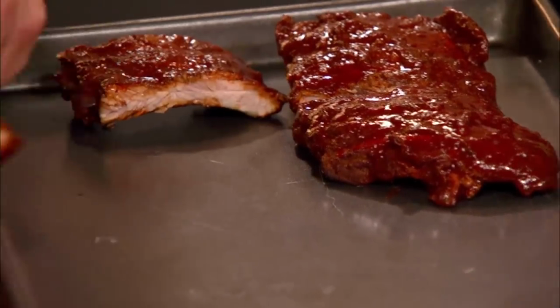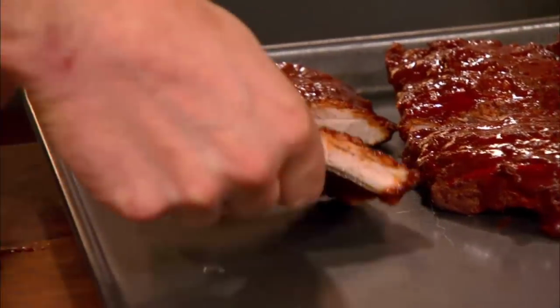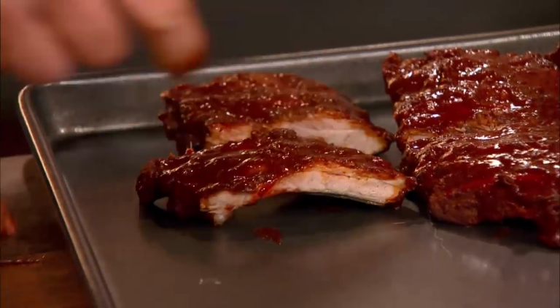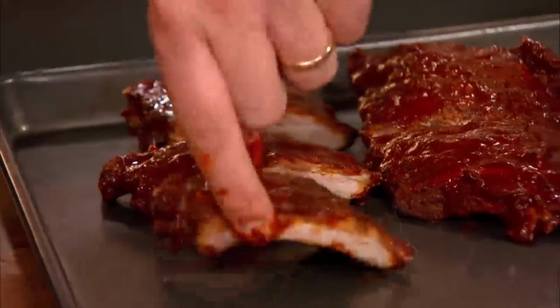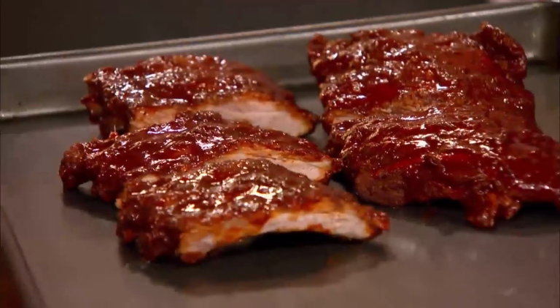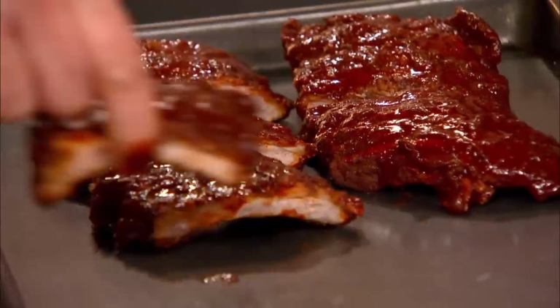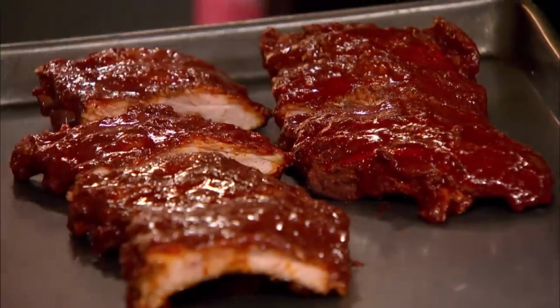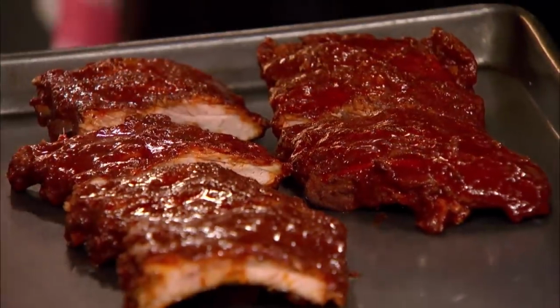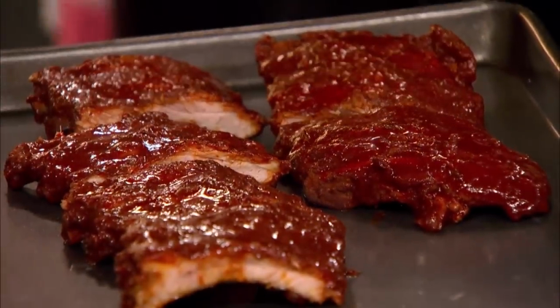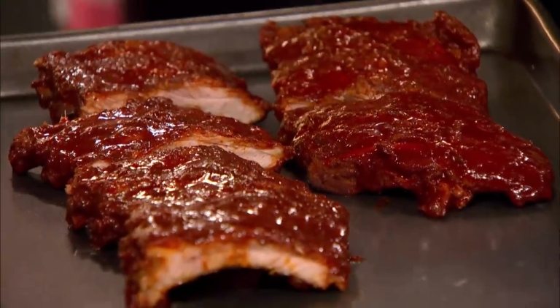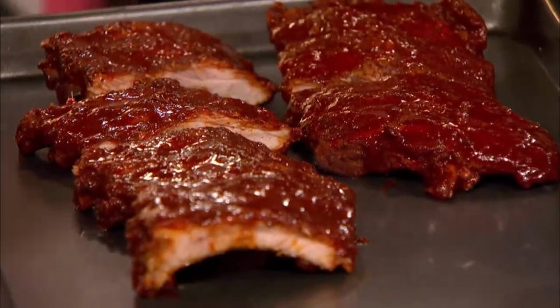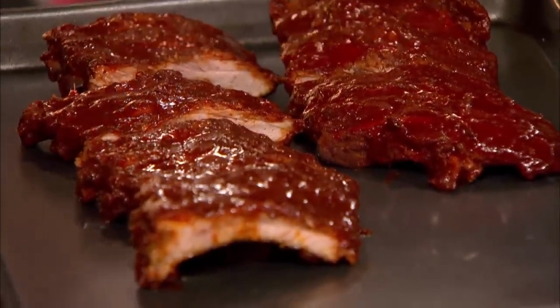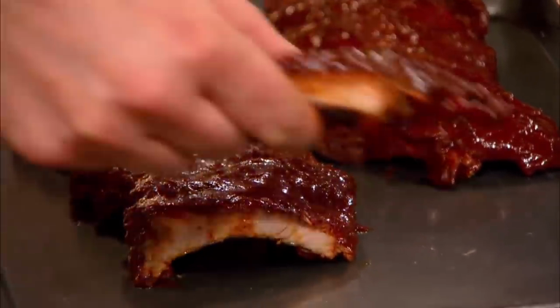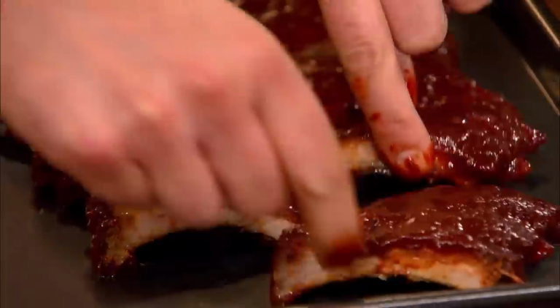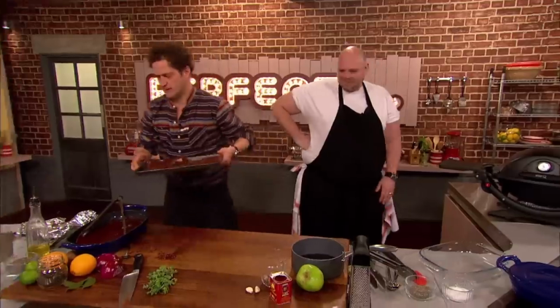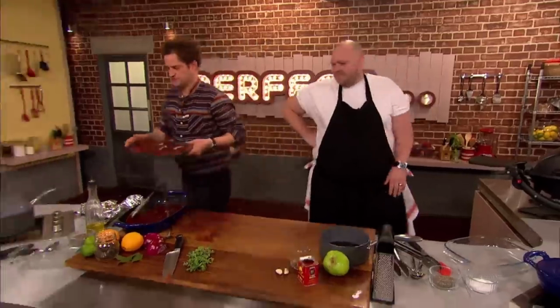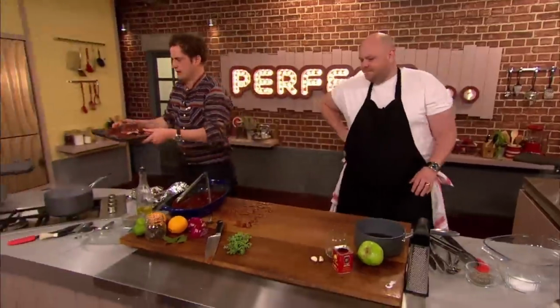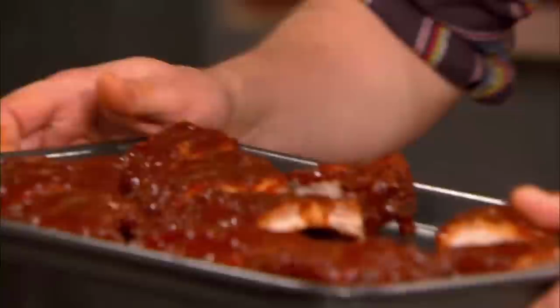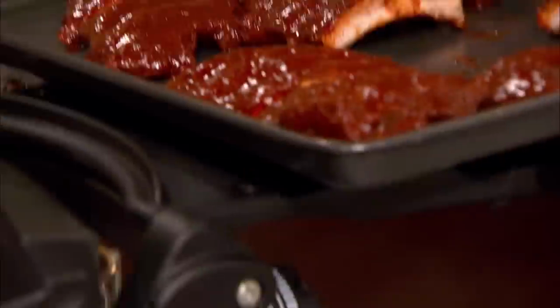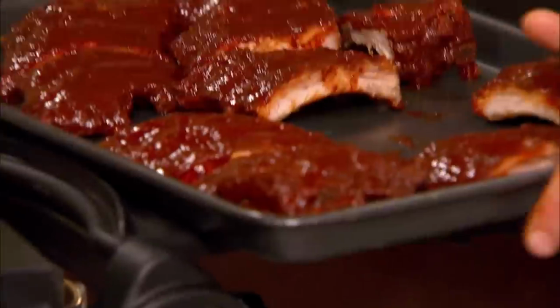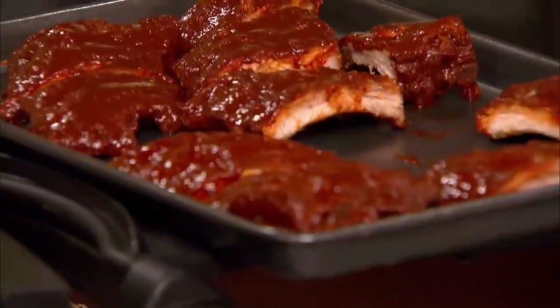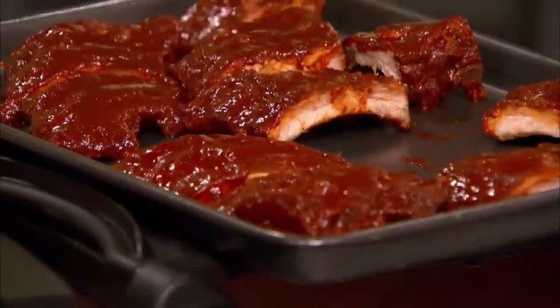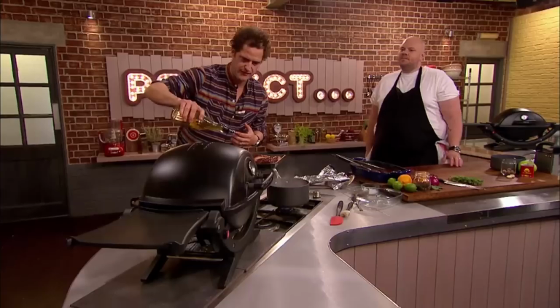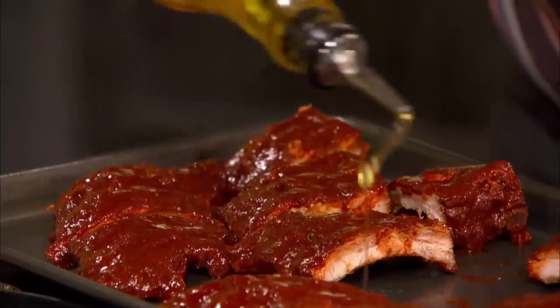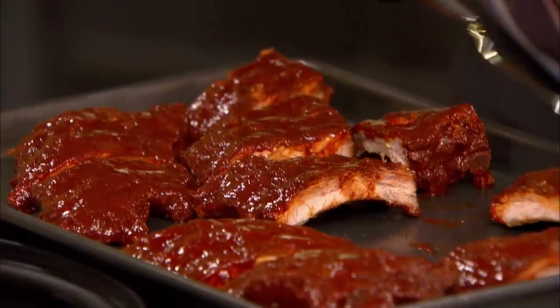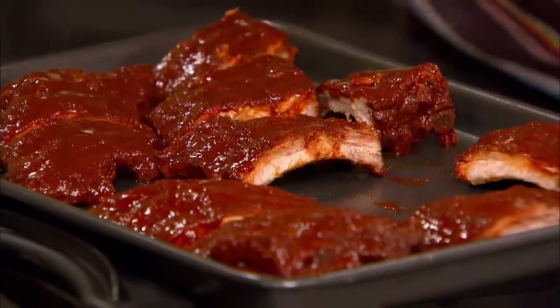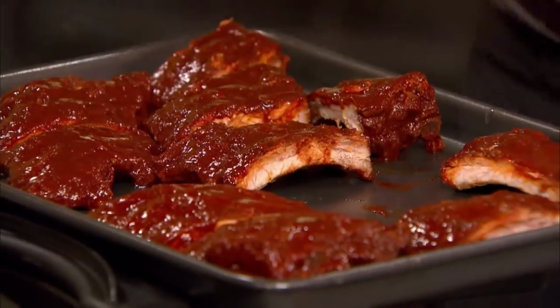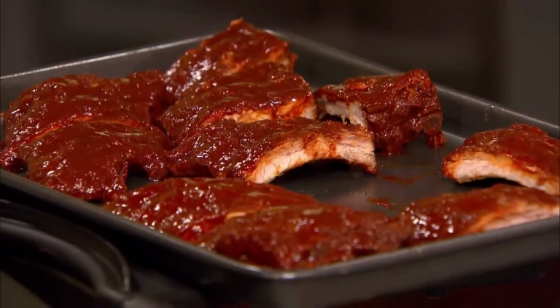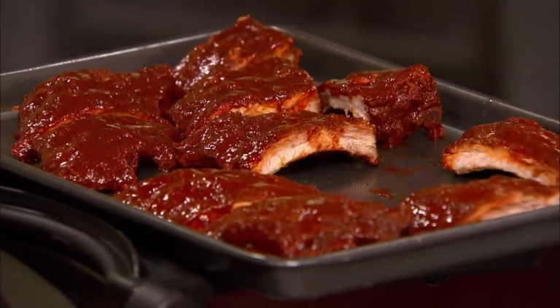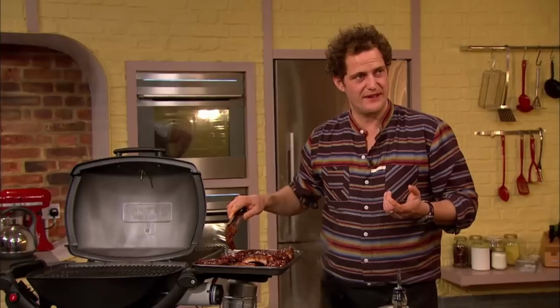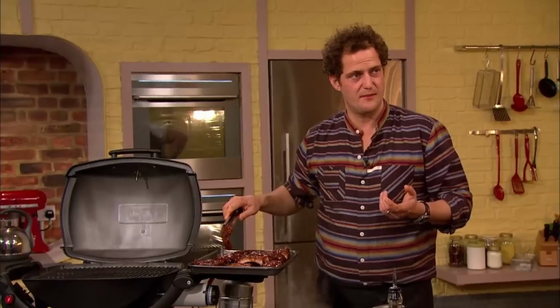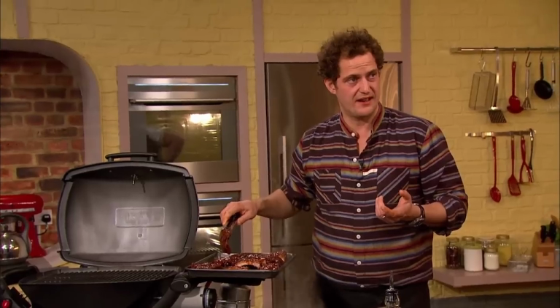I'll even barbecue in the rain and snow. I'd like to eat off wood every day if I could. So I just want to give them a tiniest bit of sunflower oil. I actually want some bits to blacken.